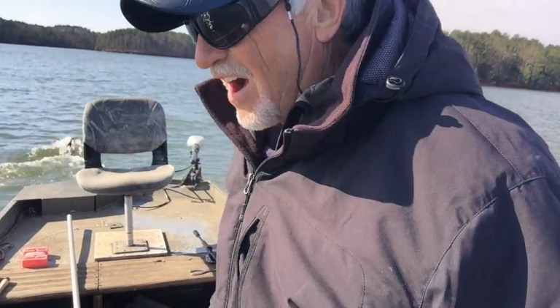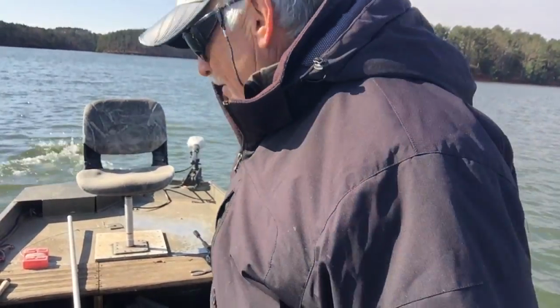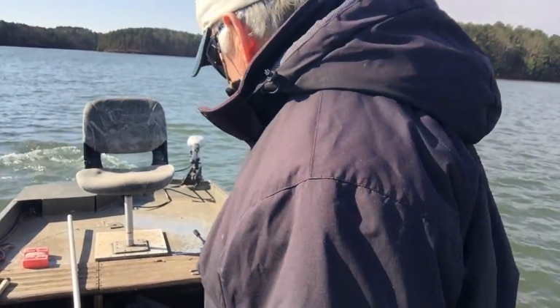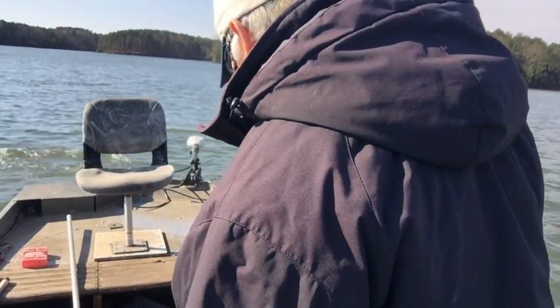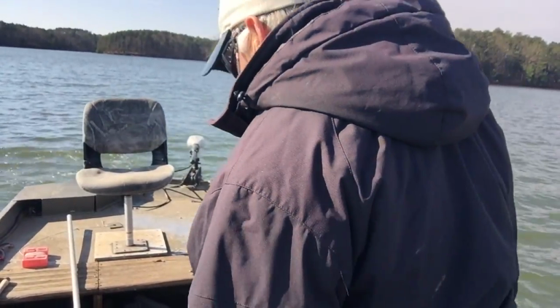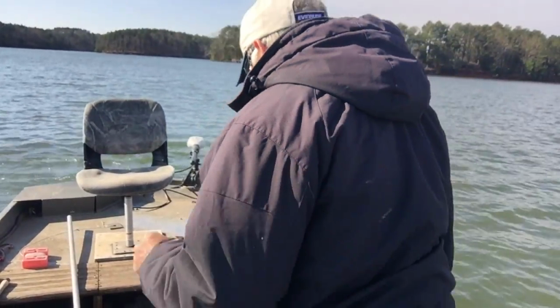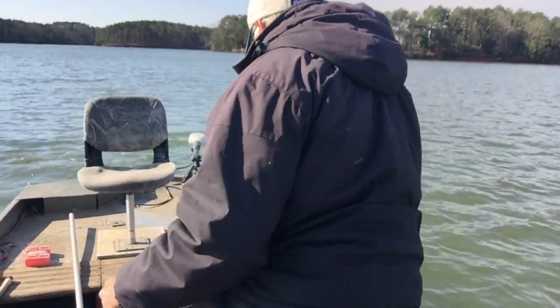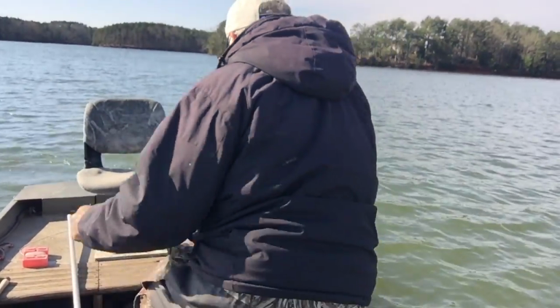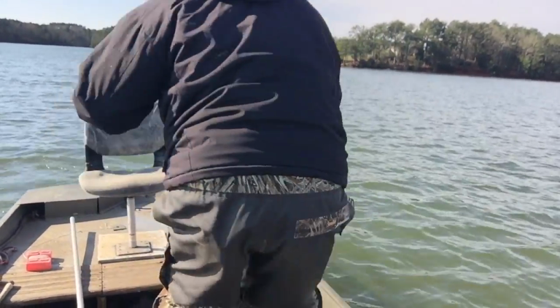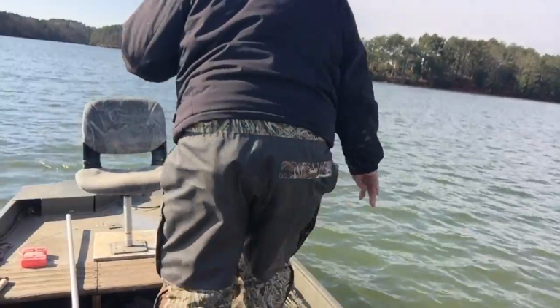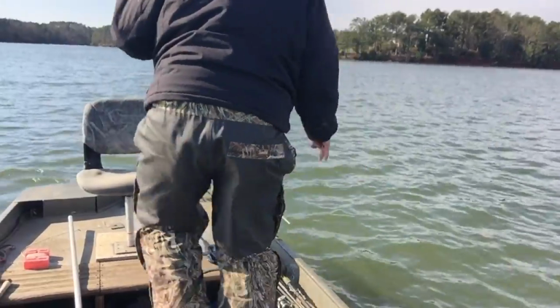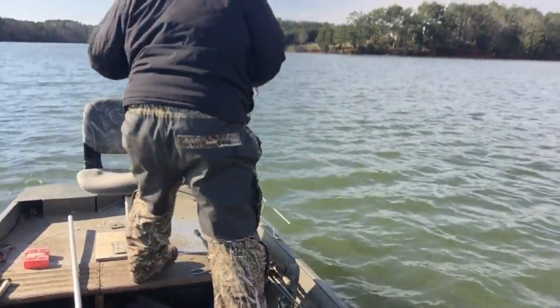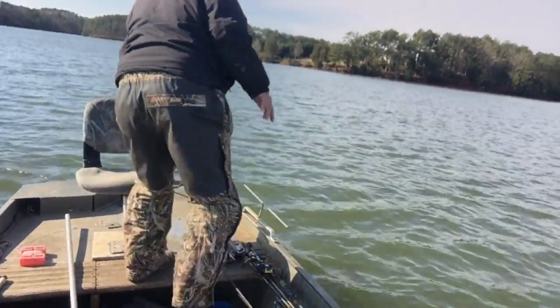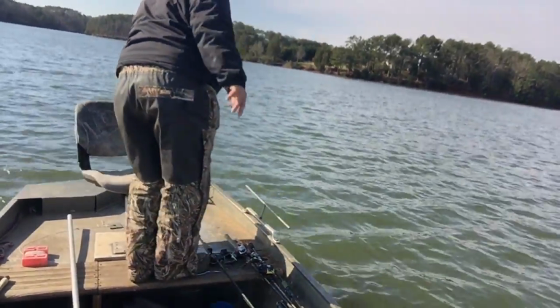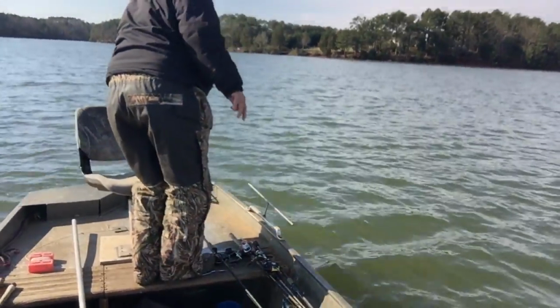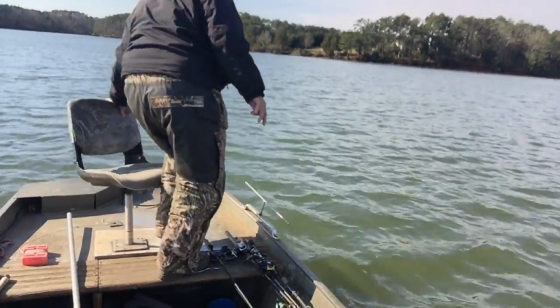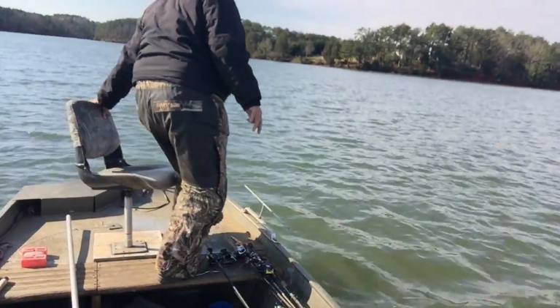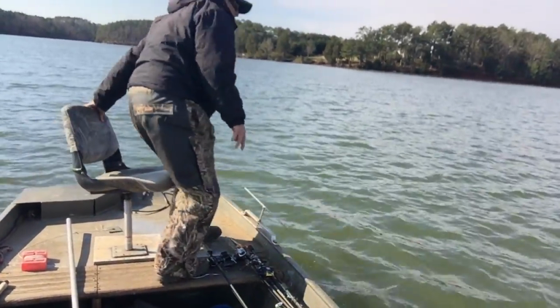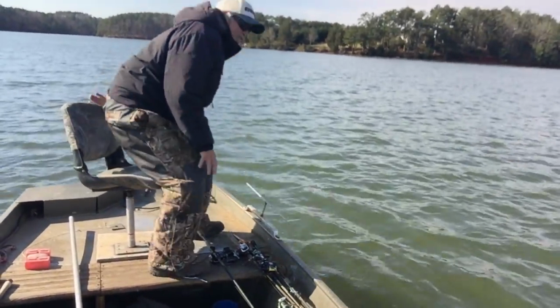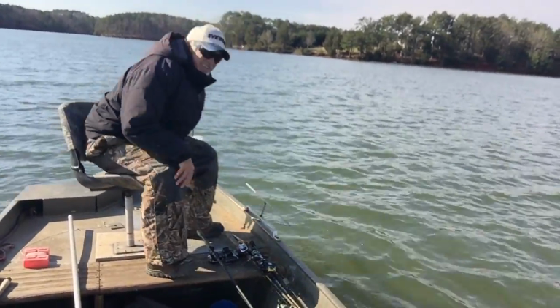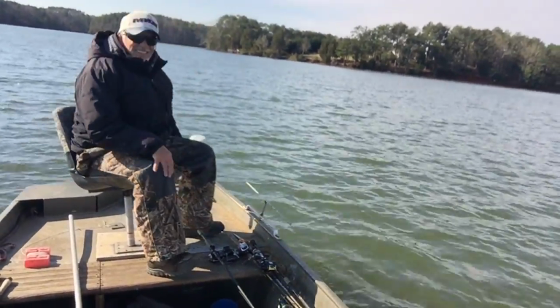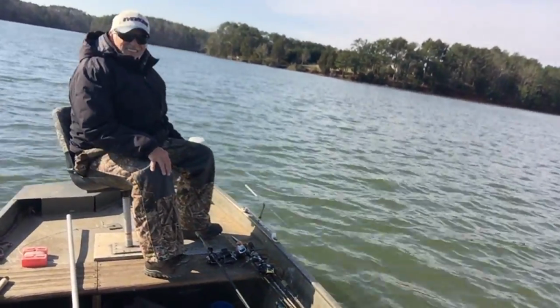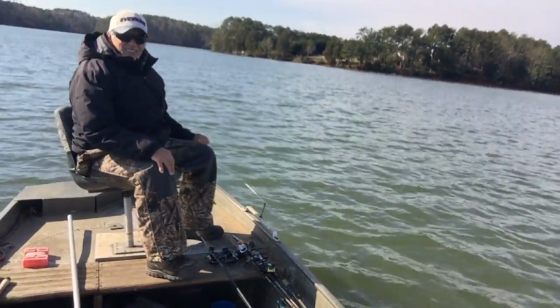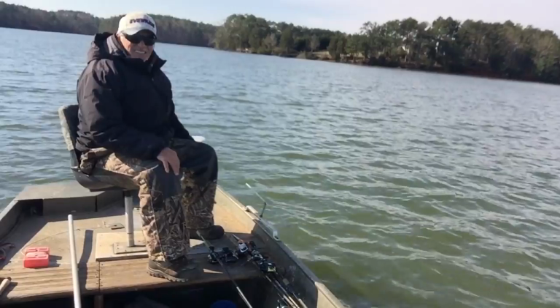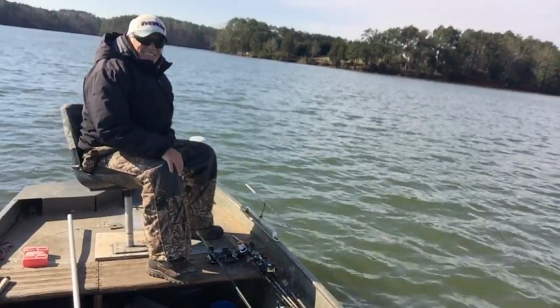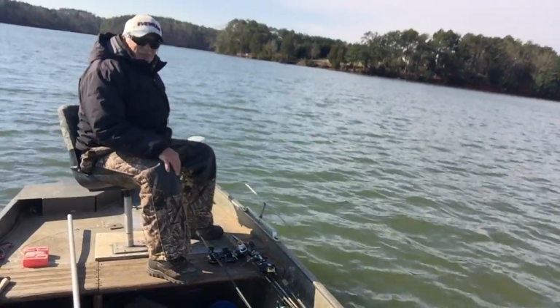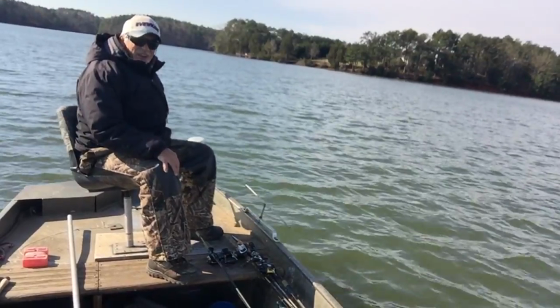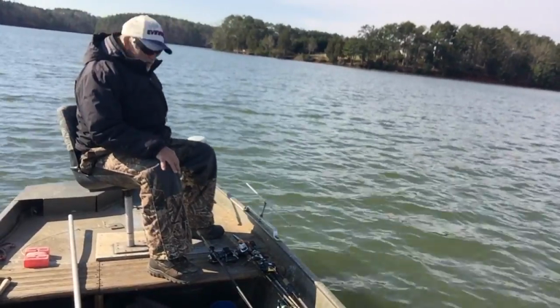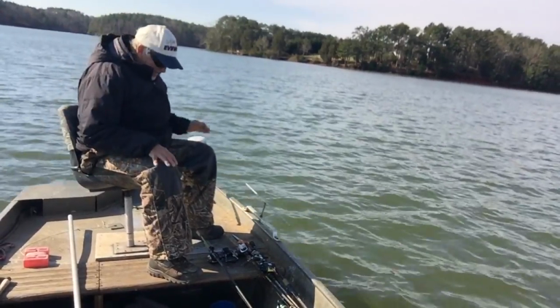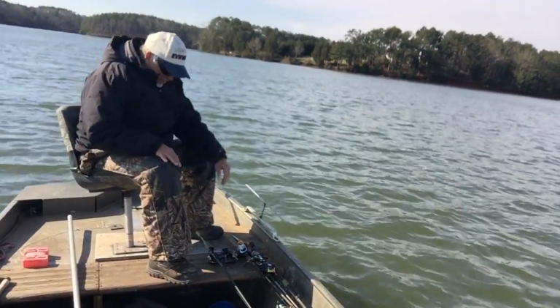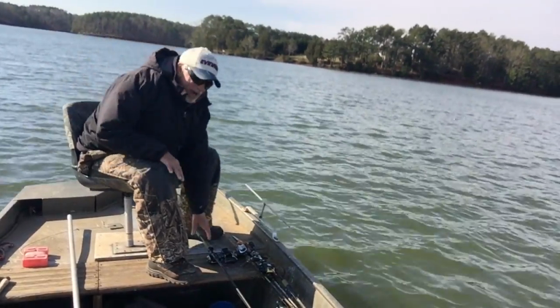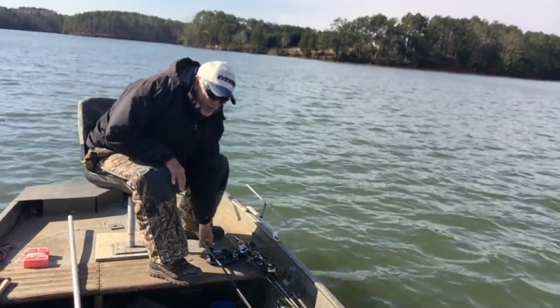Alright, we're at Lake Monticella. My name is Steve Cumberland. I'm going to try to show you how to catch a couple of white perch.